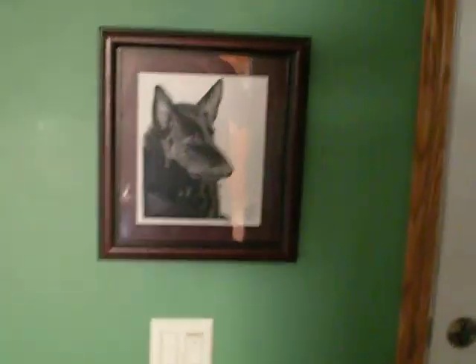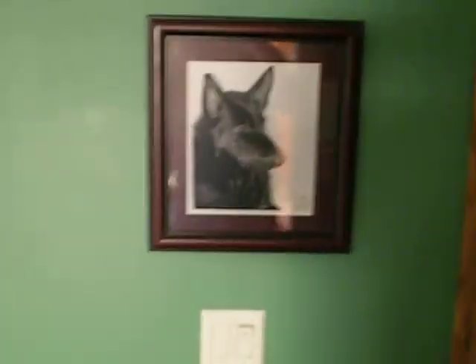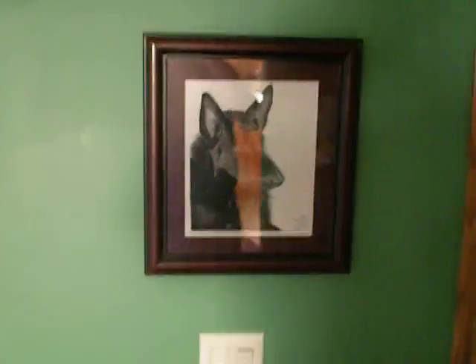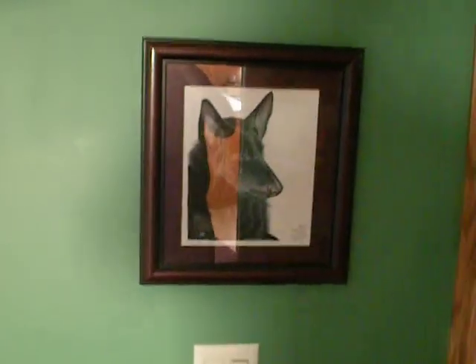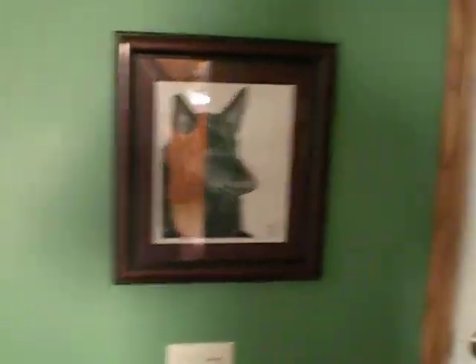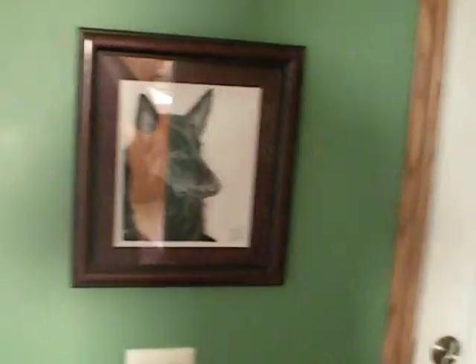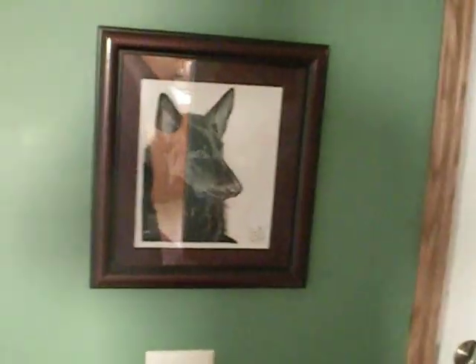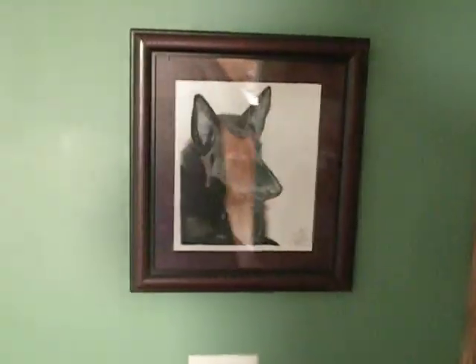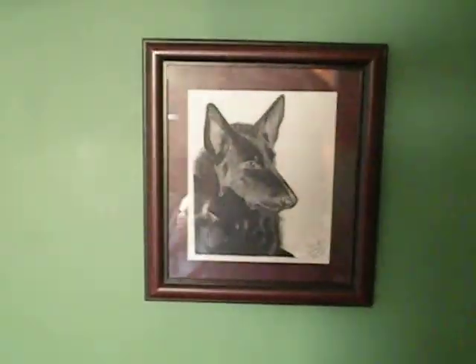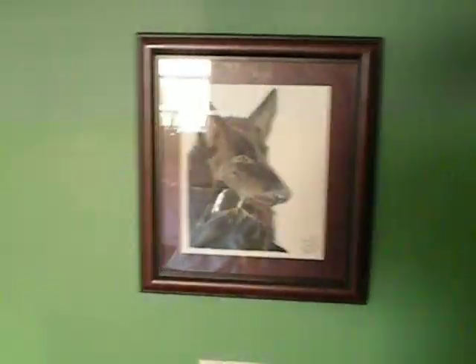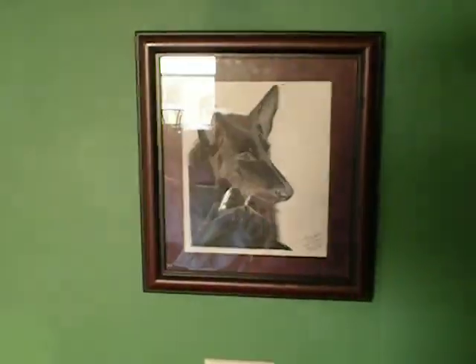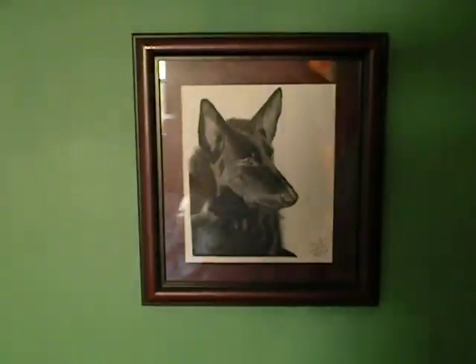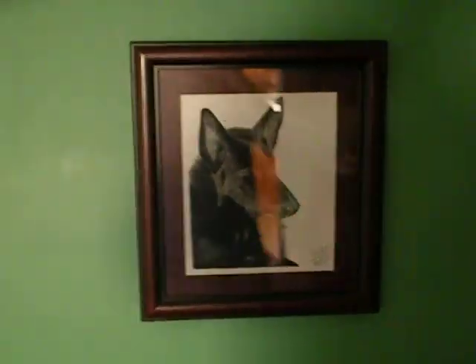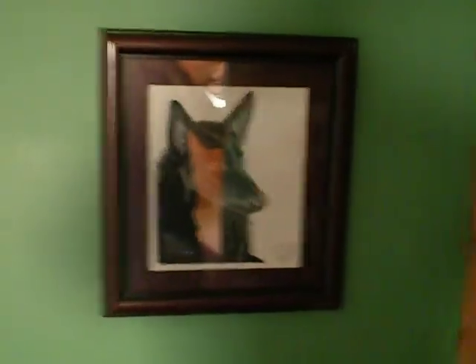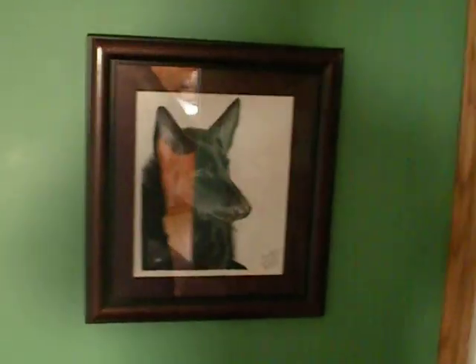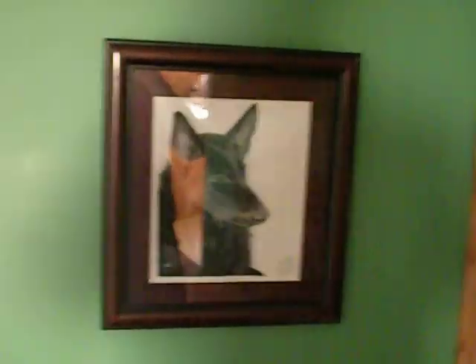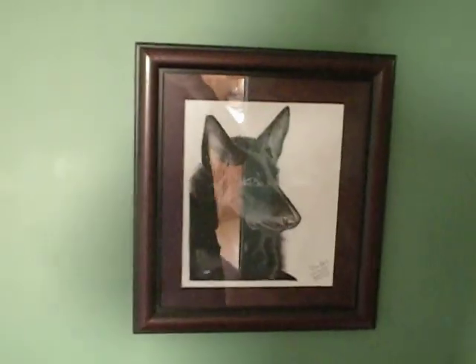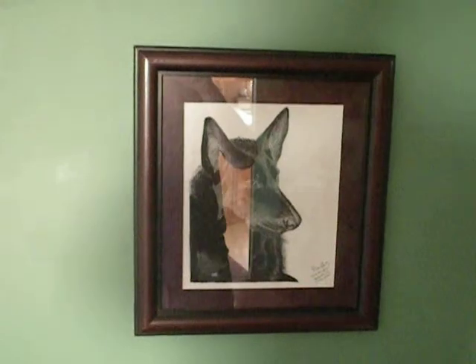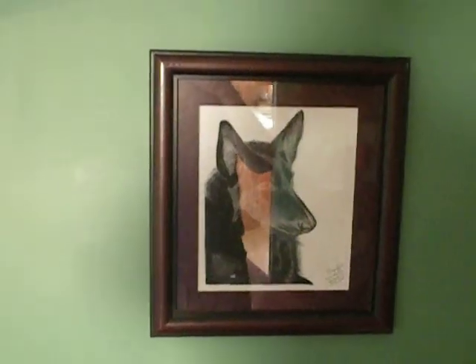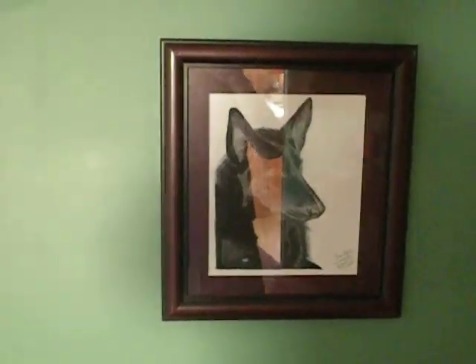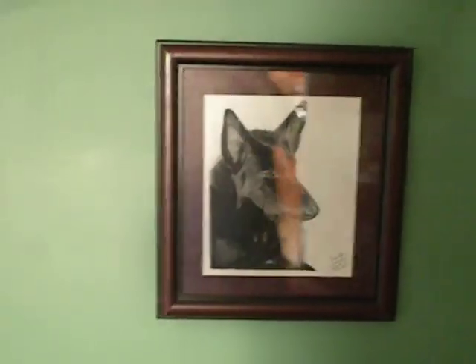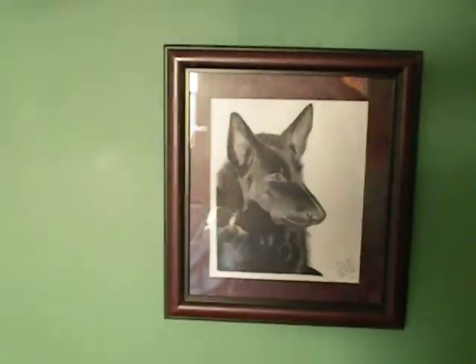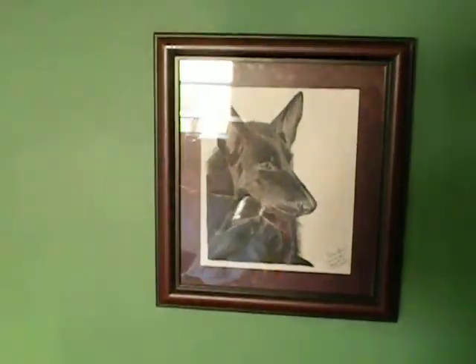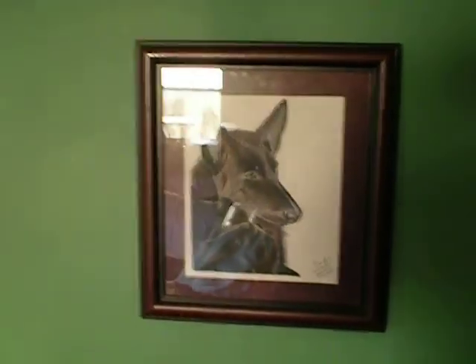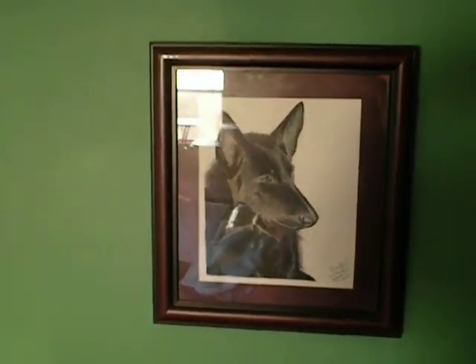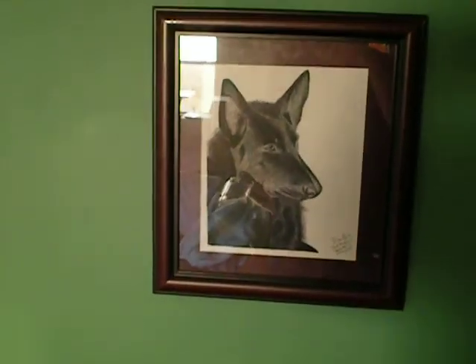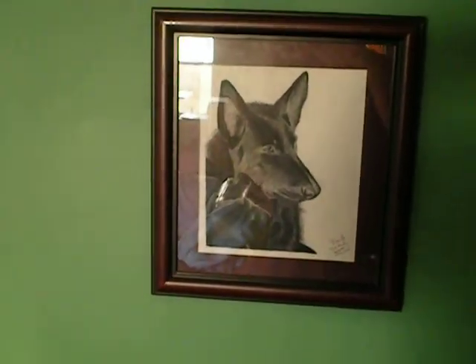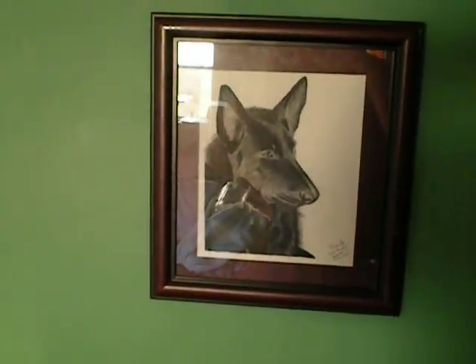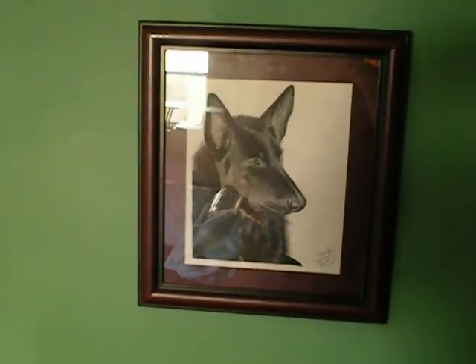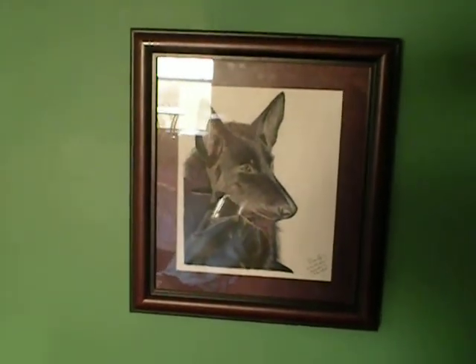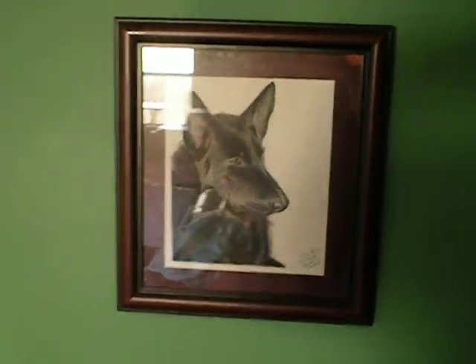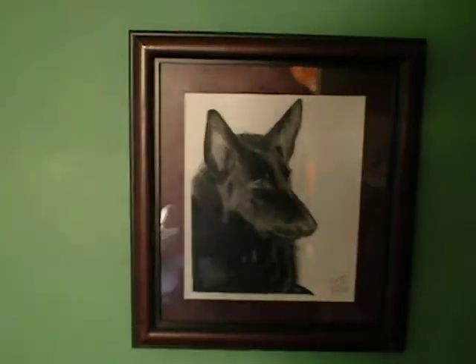This is a pen and ink drawing that my youngest son Dean did of my late great beloved Mocha, my lacquer black foundation bitch, mother of Johan and all things good.